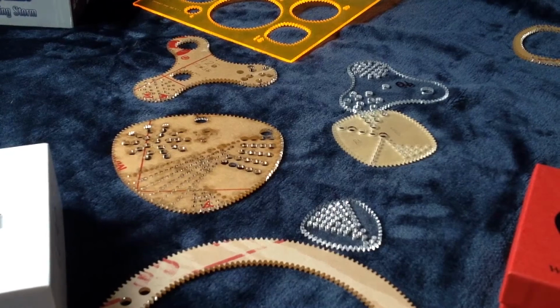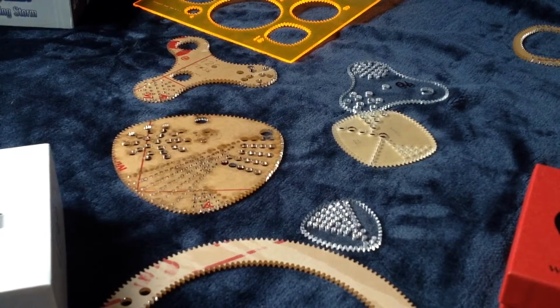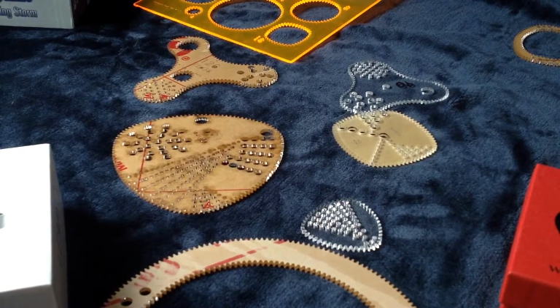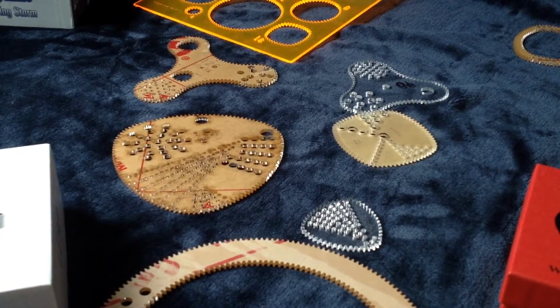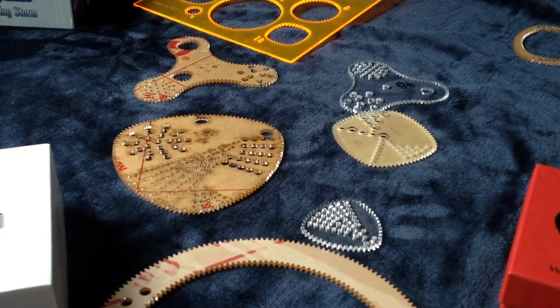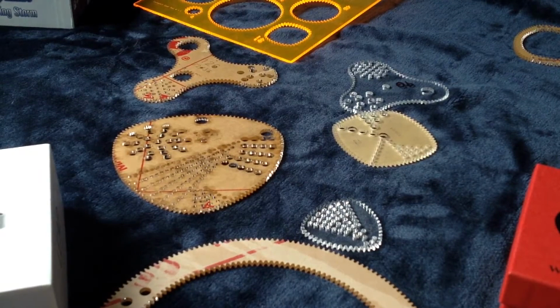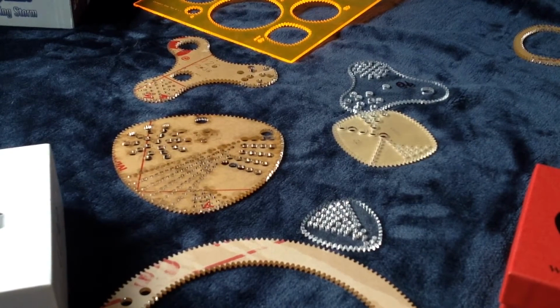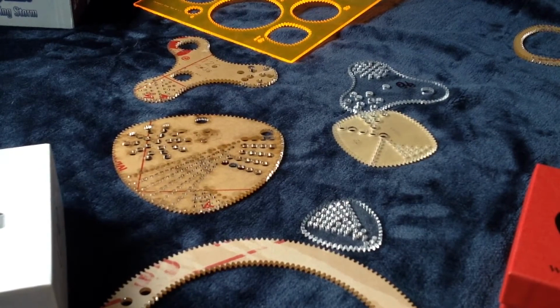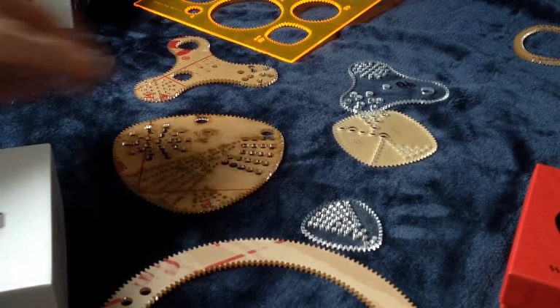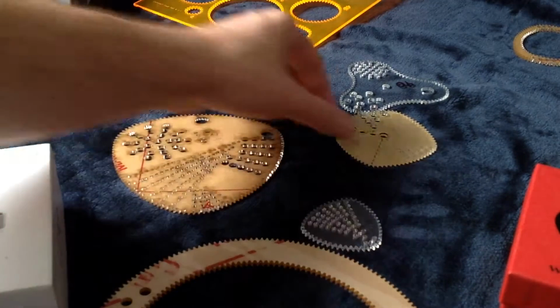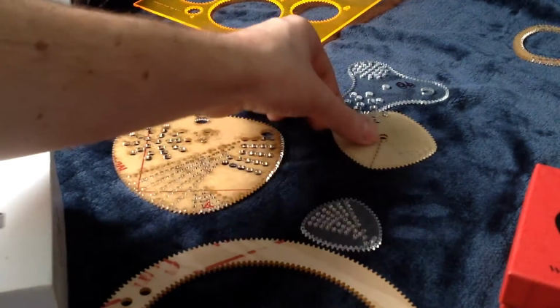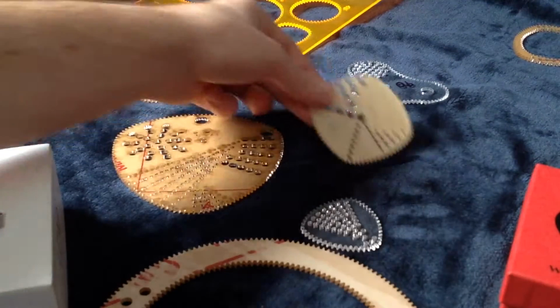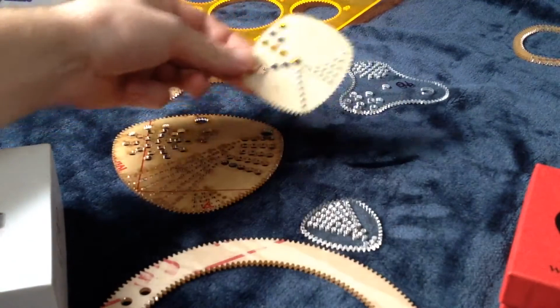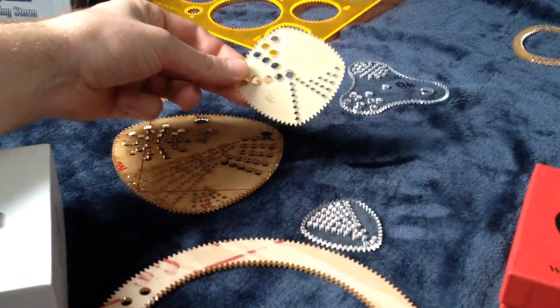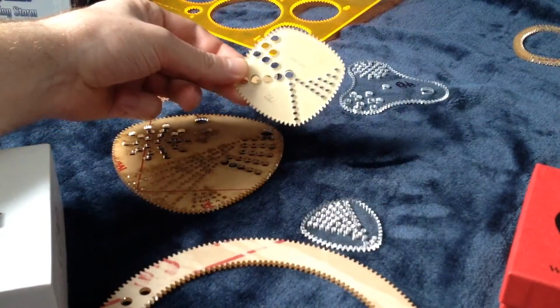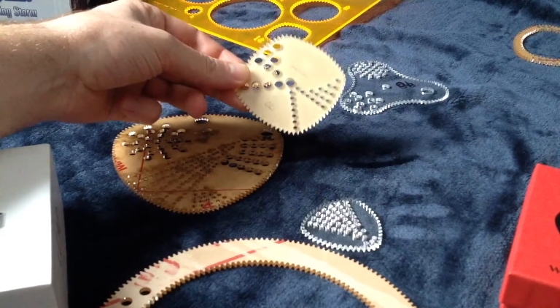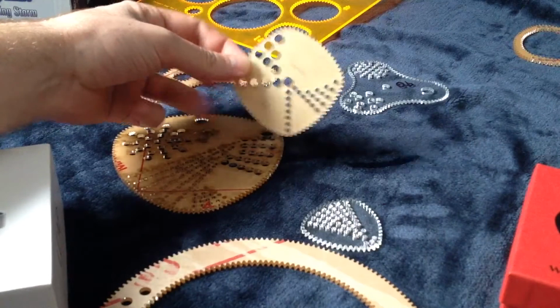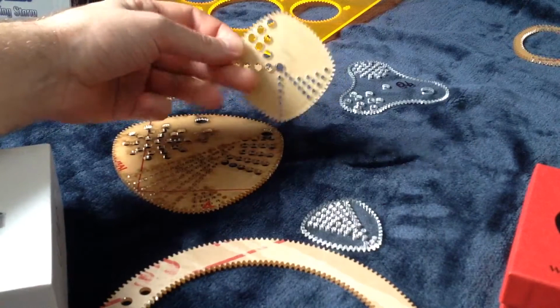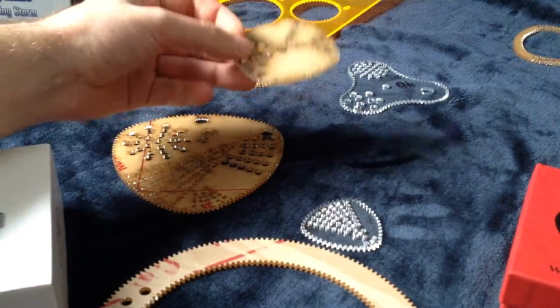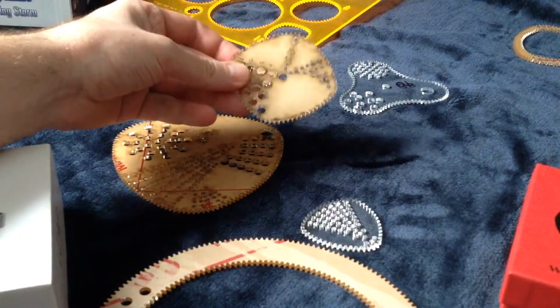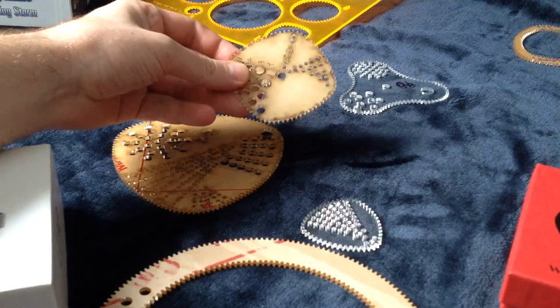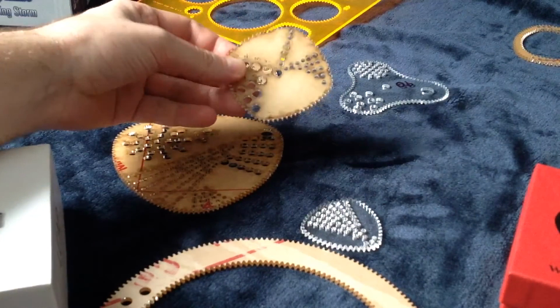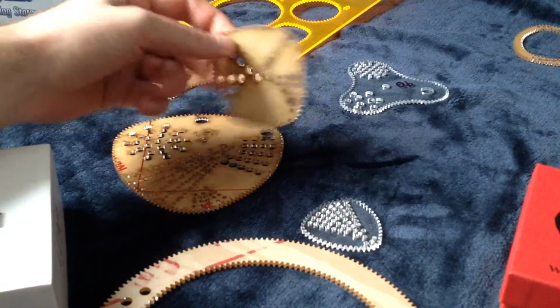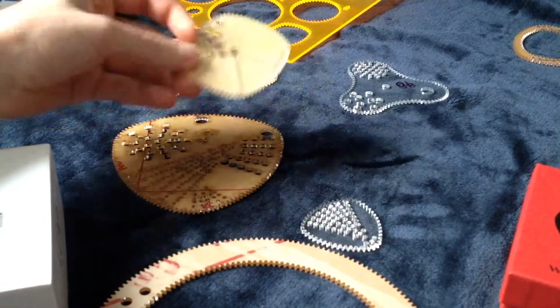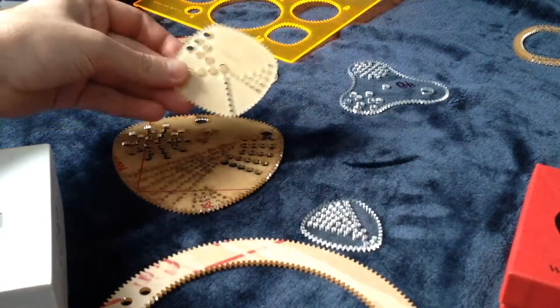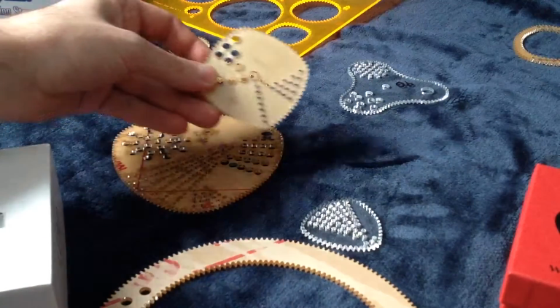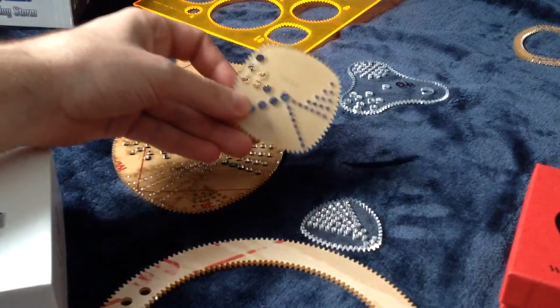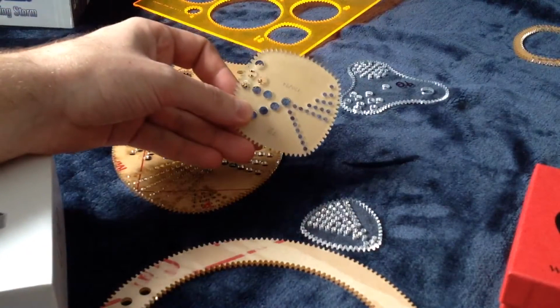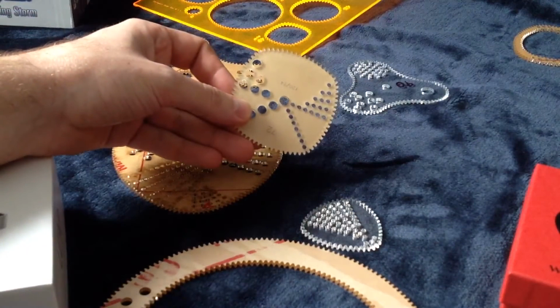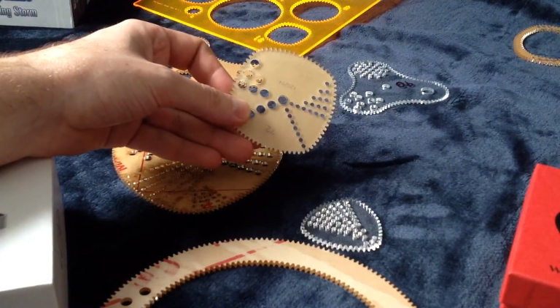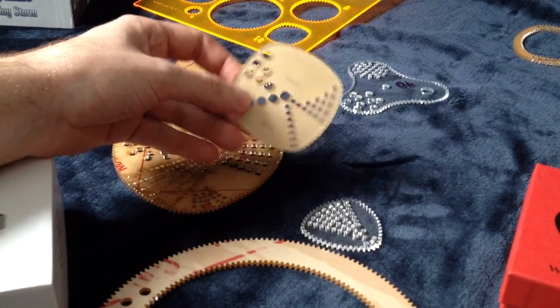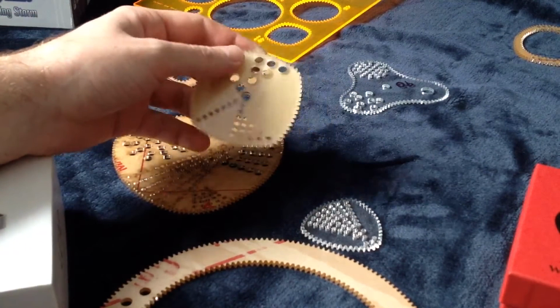Welcome to Wild Gear's How-To Strange Shapes. Today we're going to talk about what the Strange Shapes gears are and how they work.